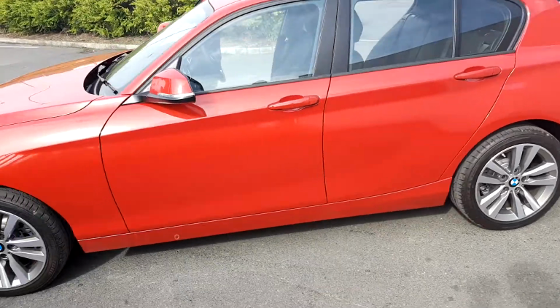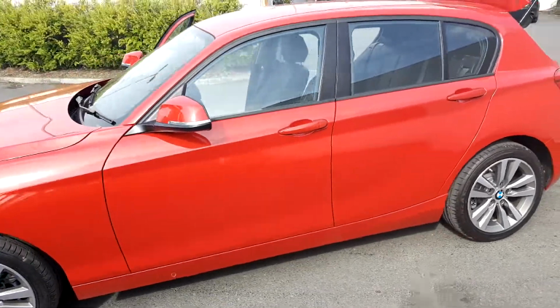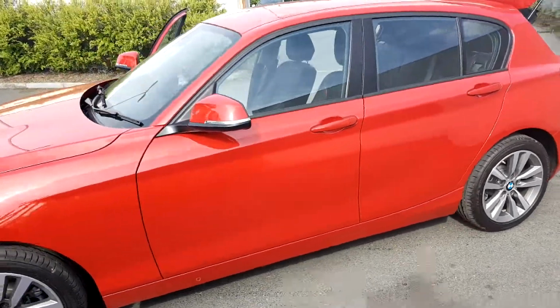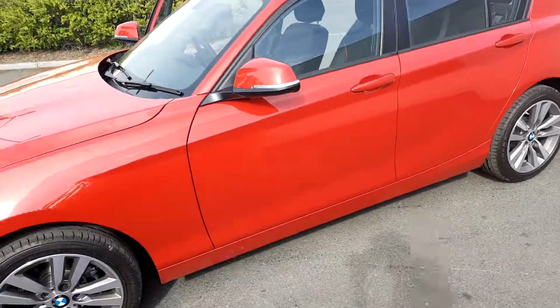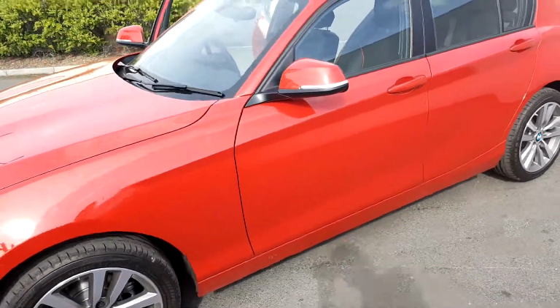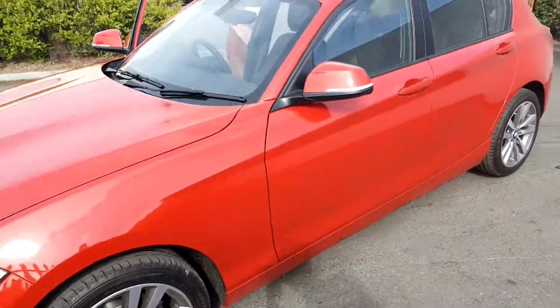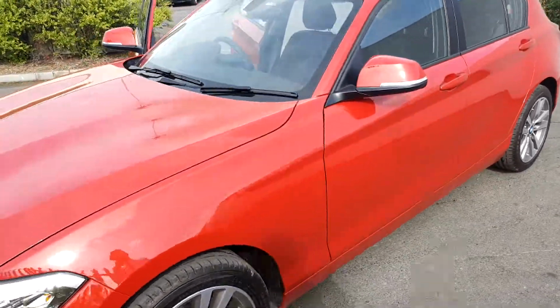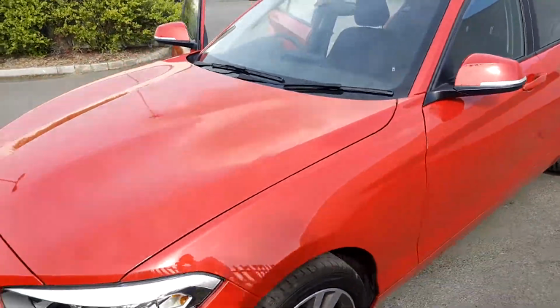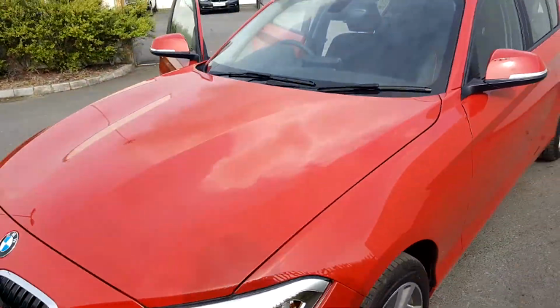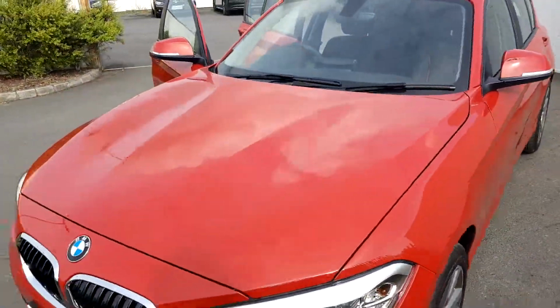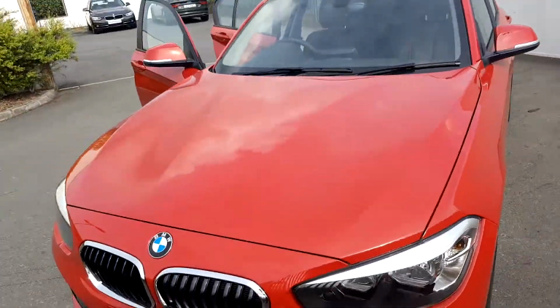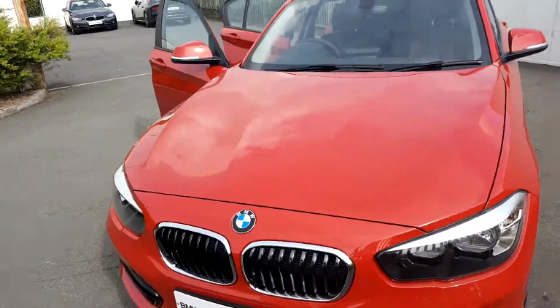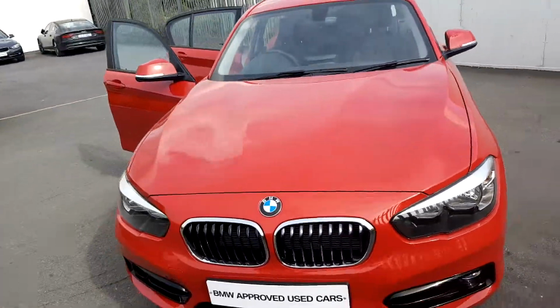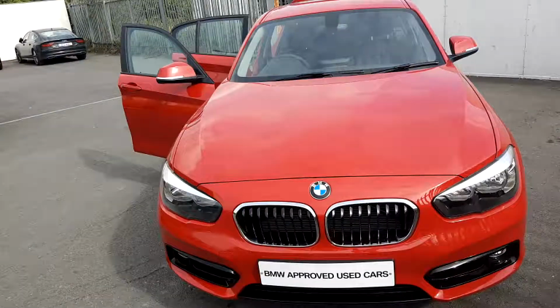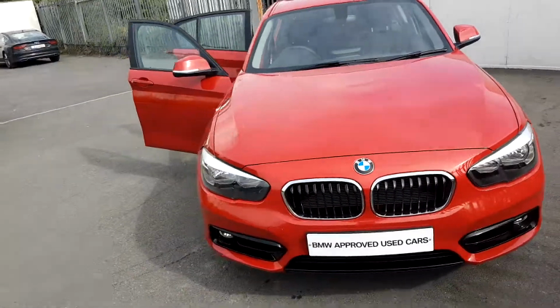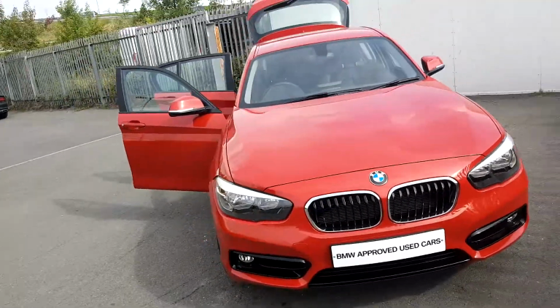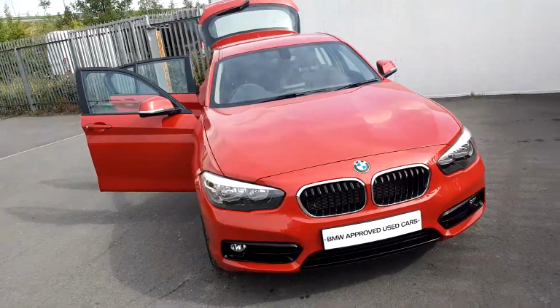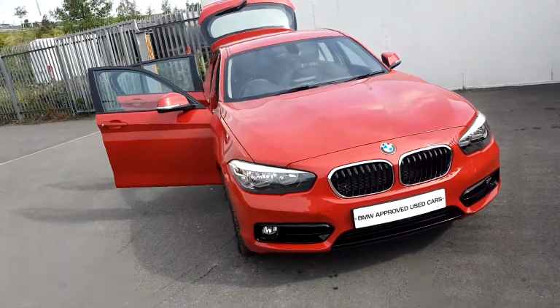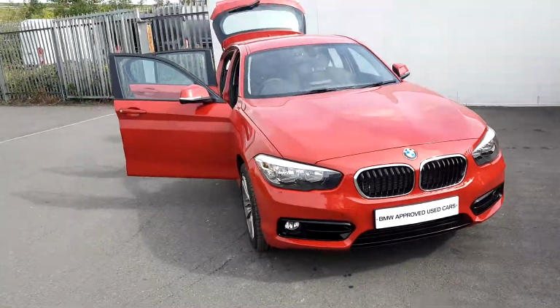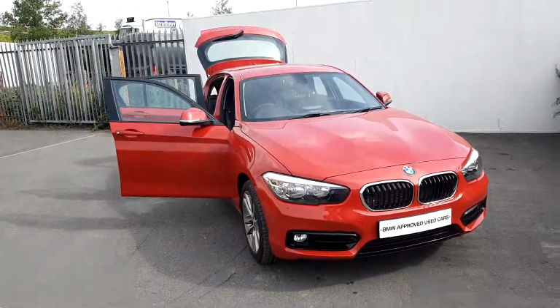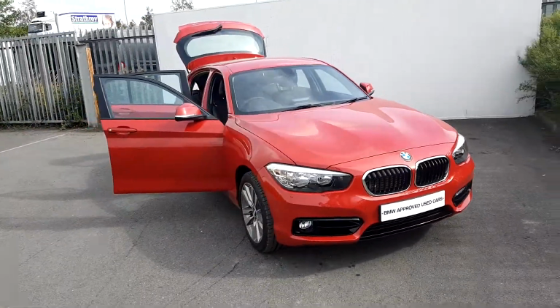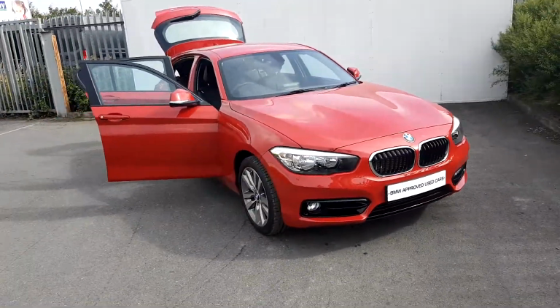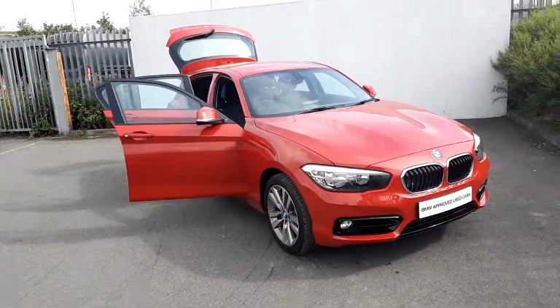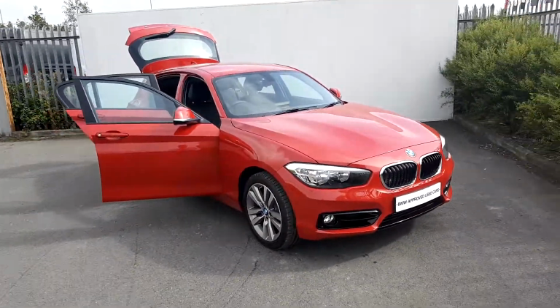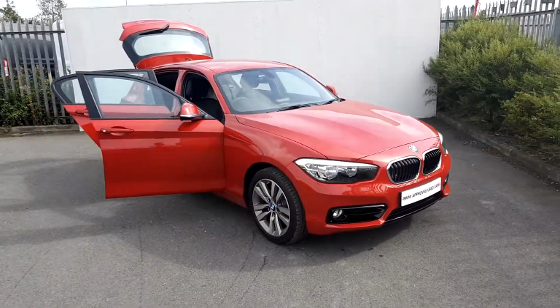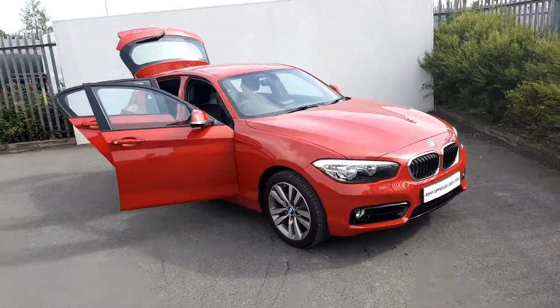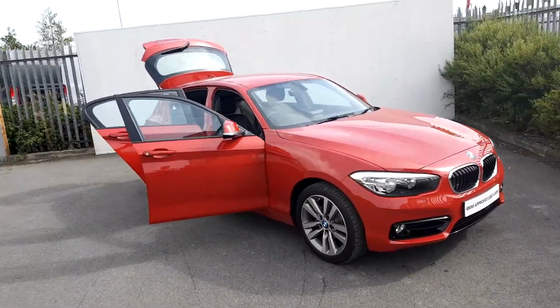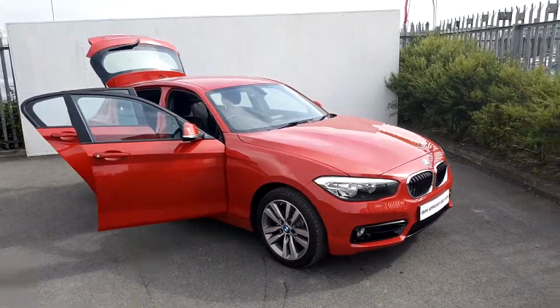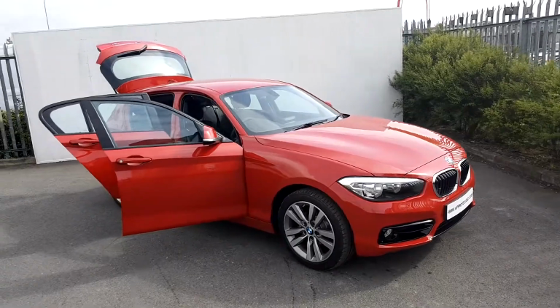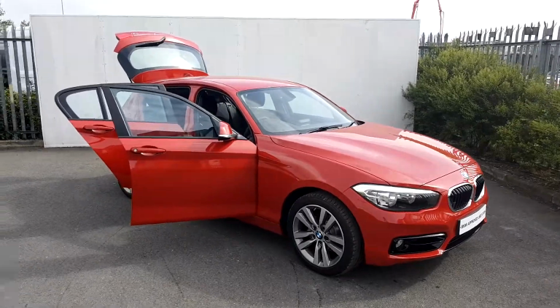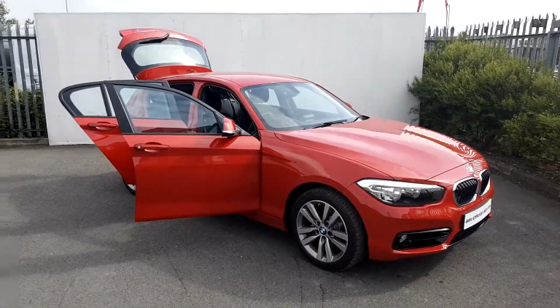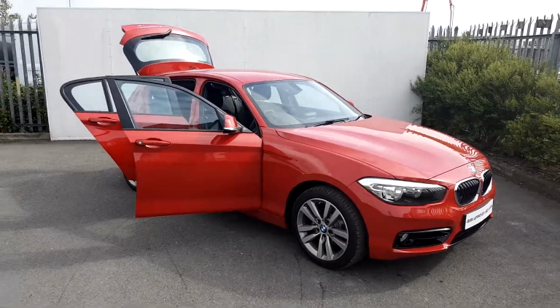If you want to find any more information on this car, please contact our sales team on 01864 7777 — that's 01864 7777 — or log on at JoeDuffyBMW.ie. Thanks for watching.